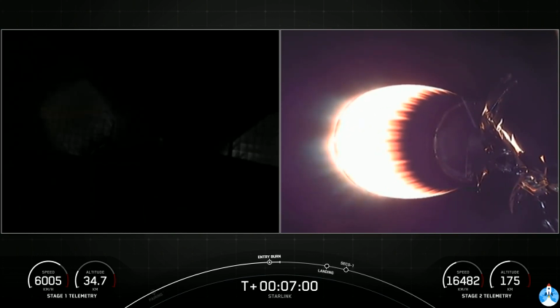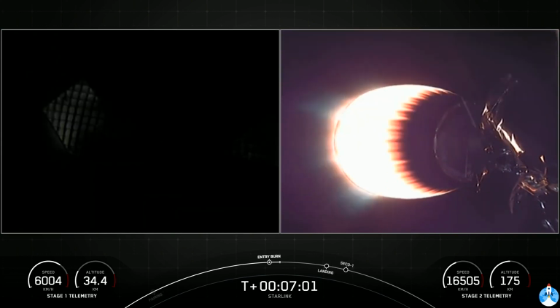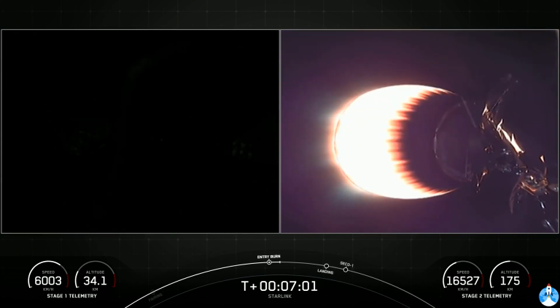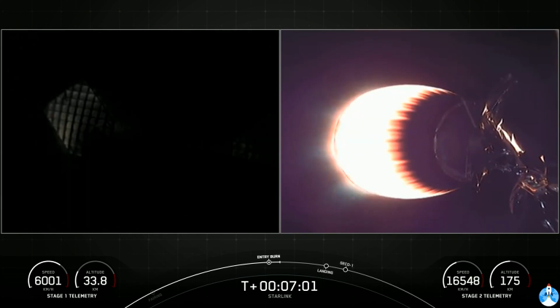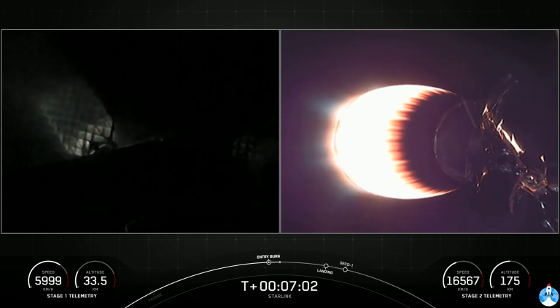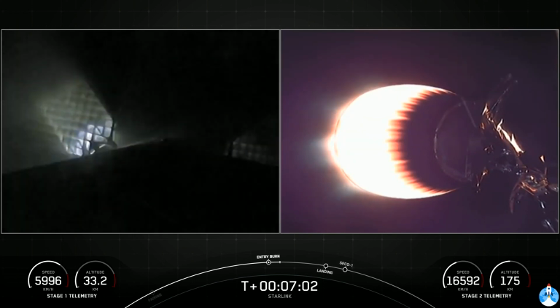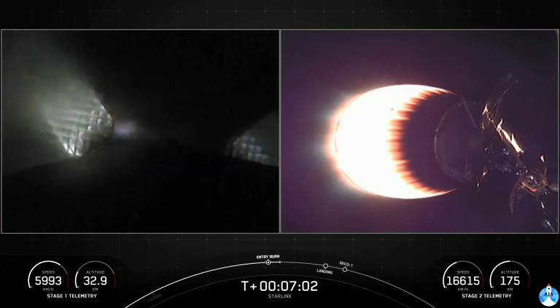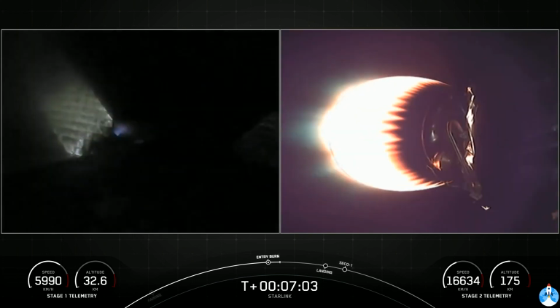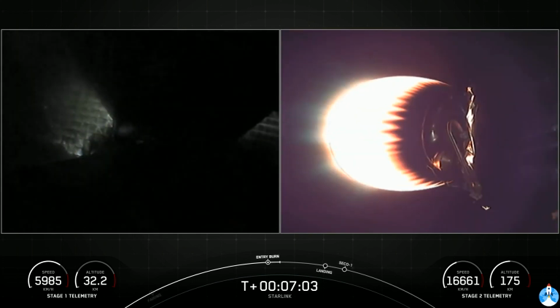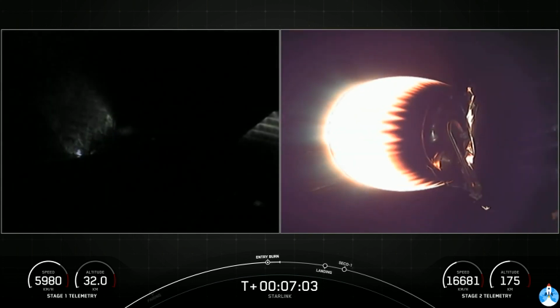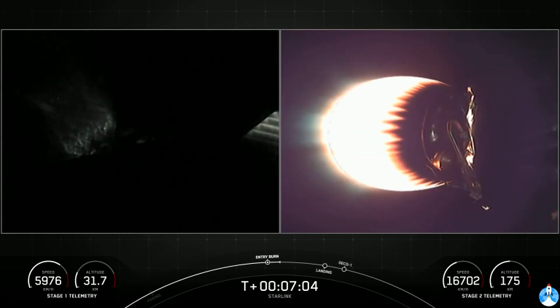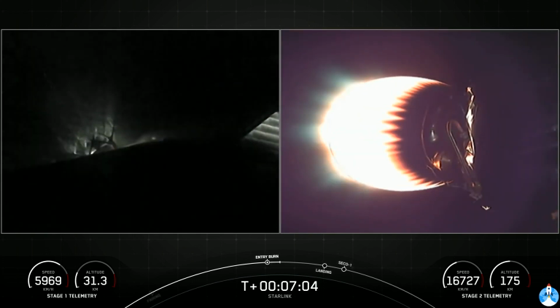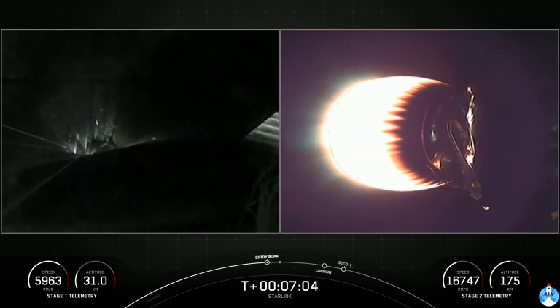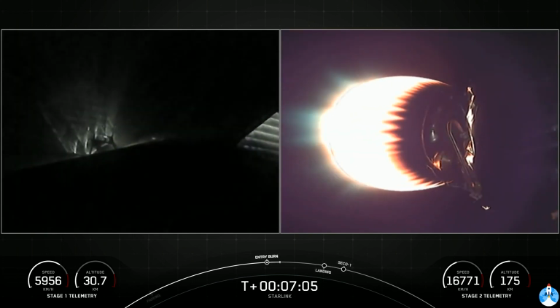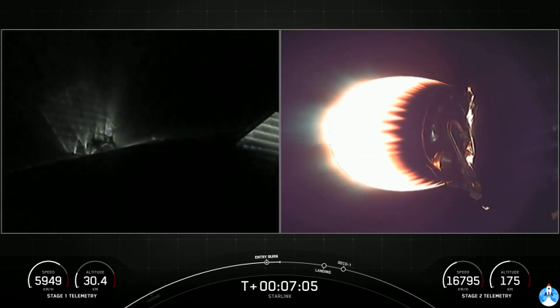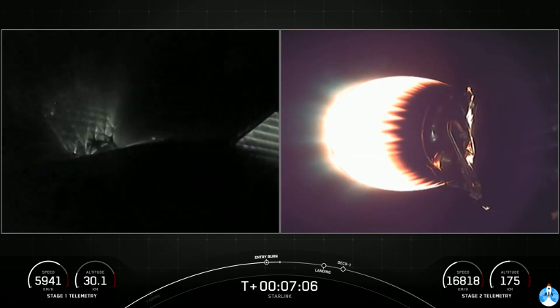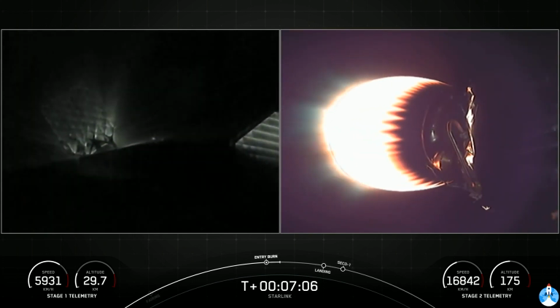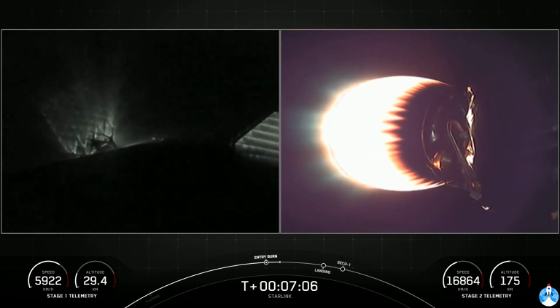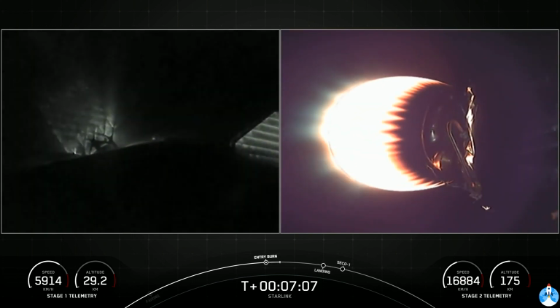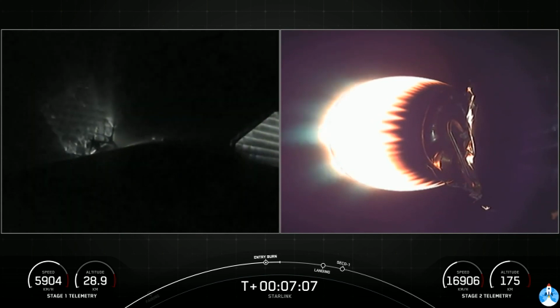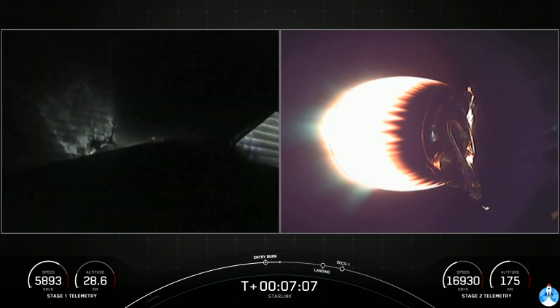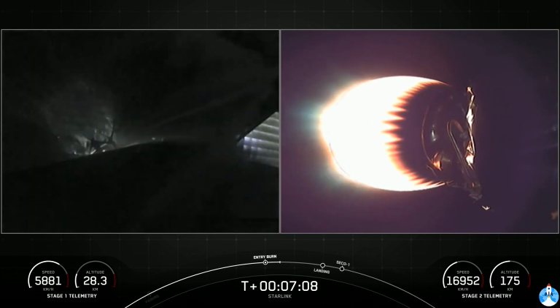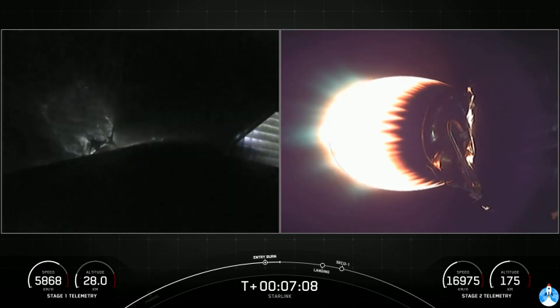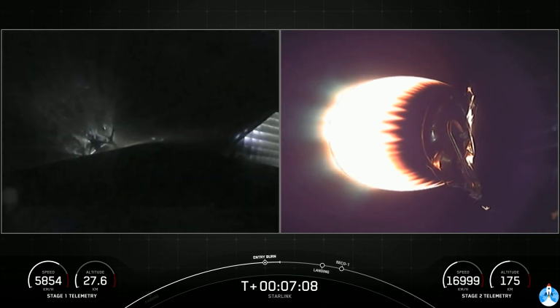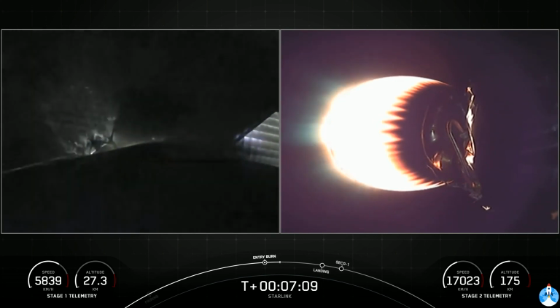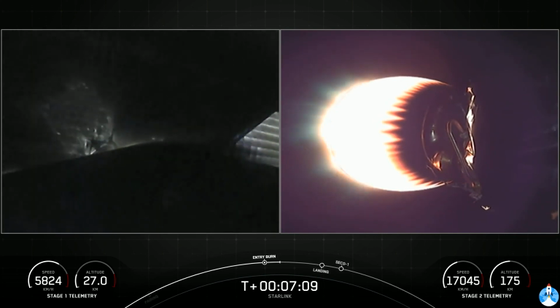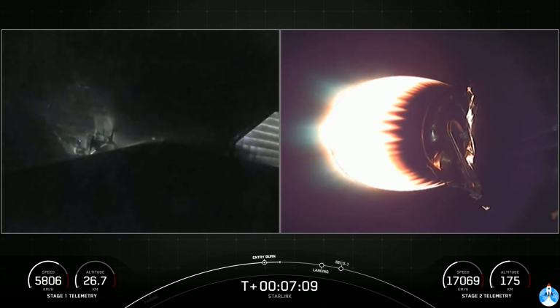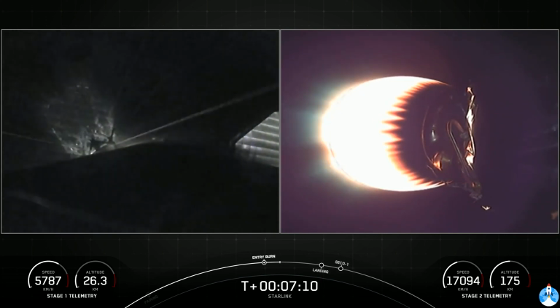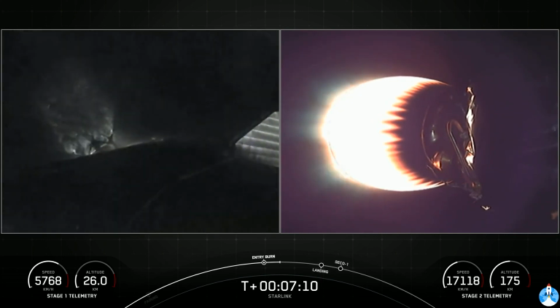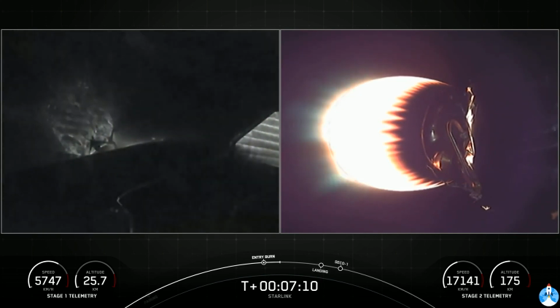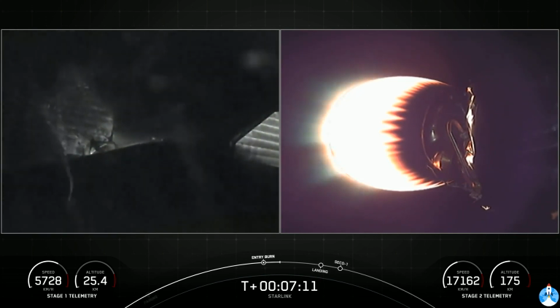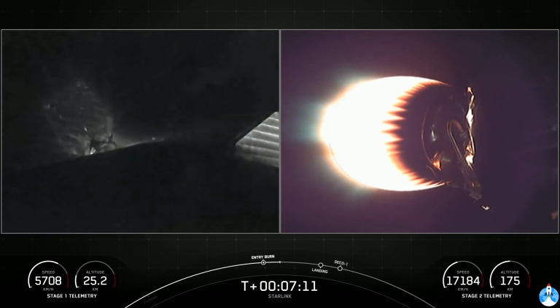Stage one entry burn shutdown. The entry burn has successfully ended, and now we're just a little more than a minute and a half away from the final burn. Both vehicles continue to follow nominal trajectories.